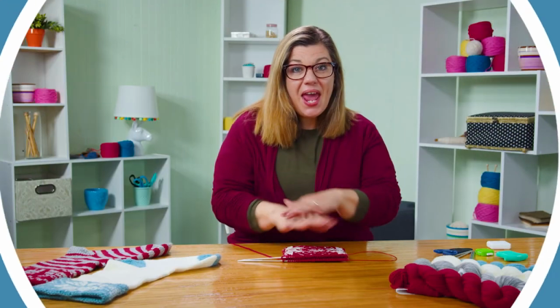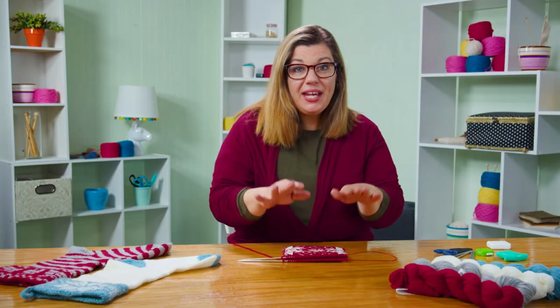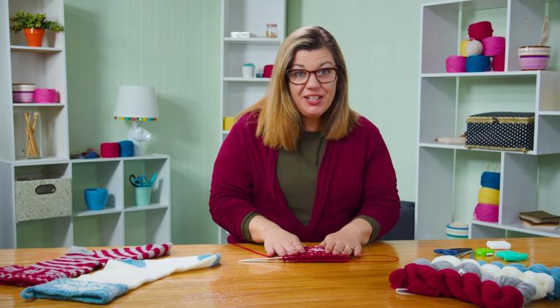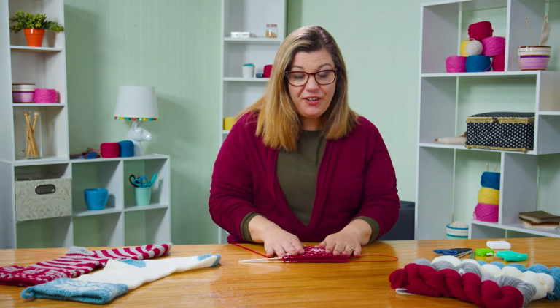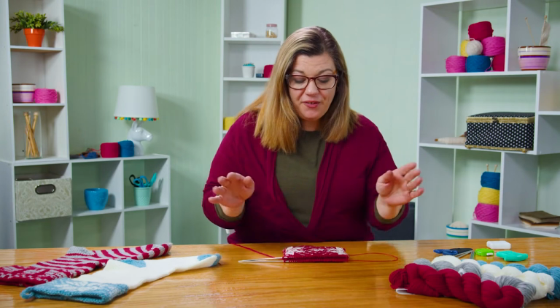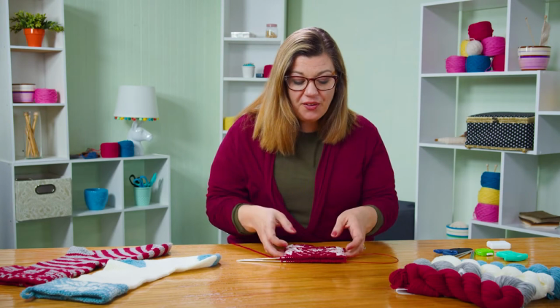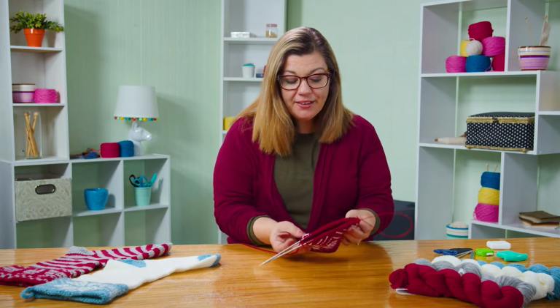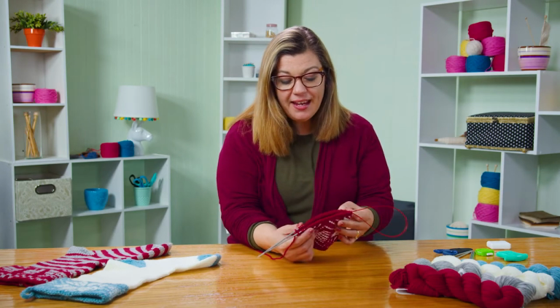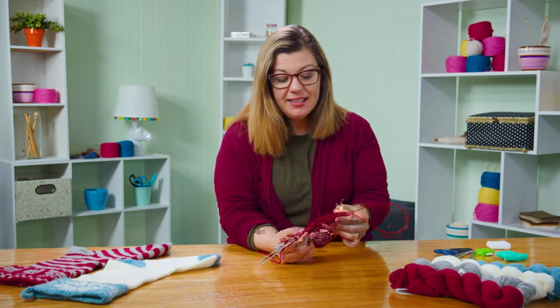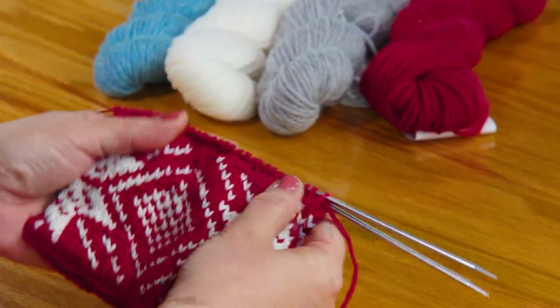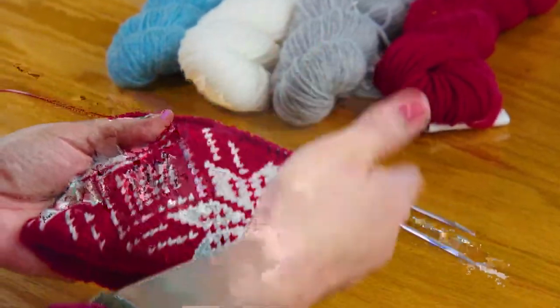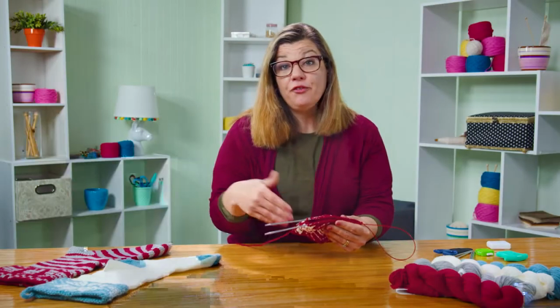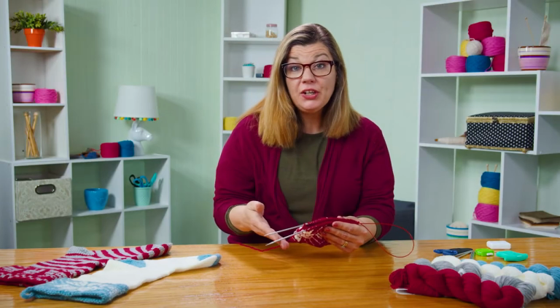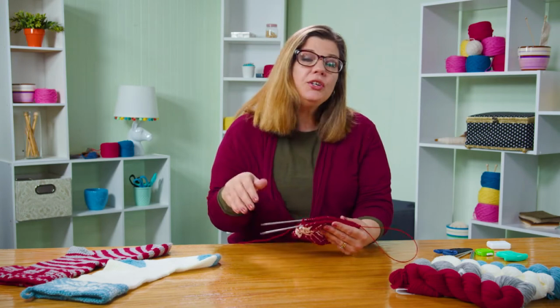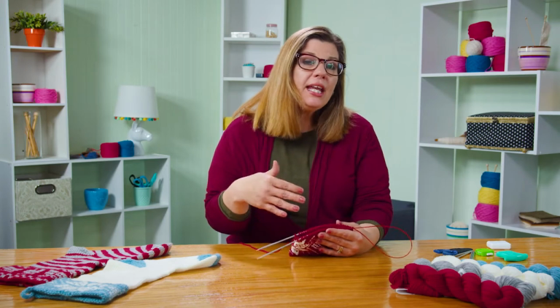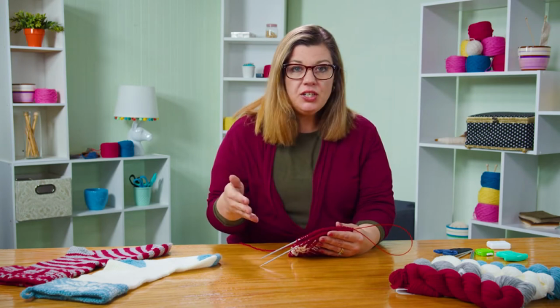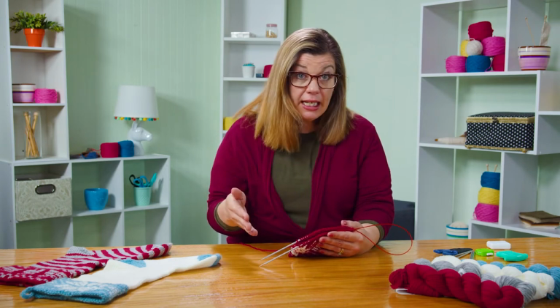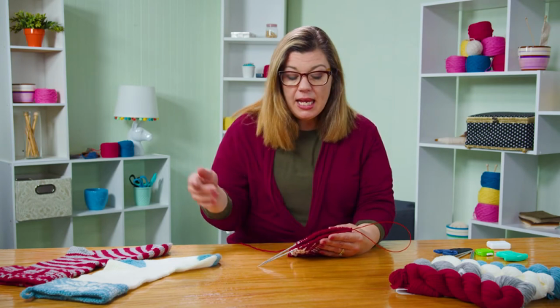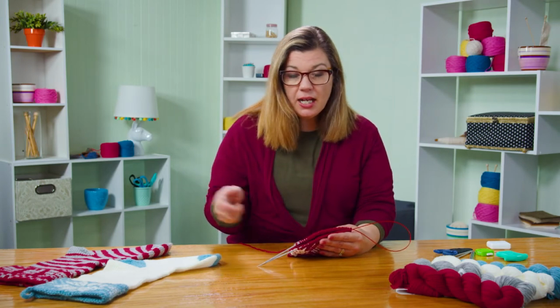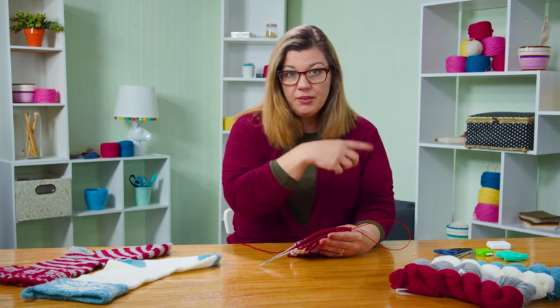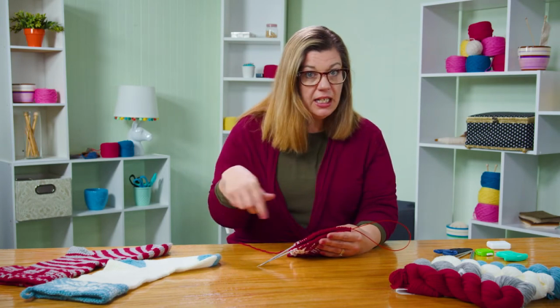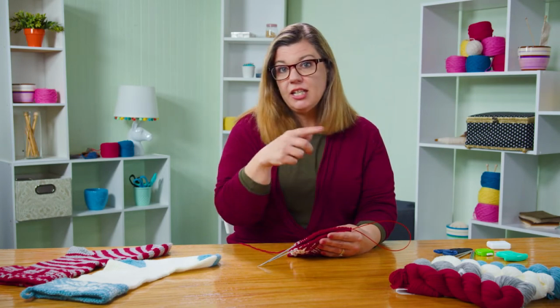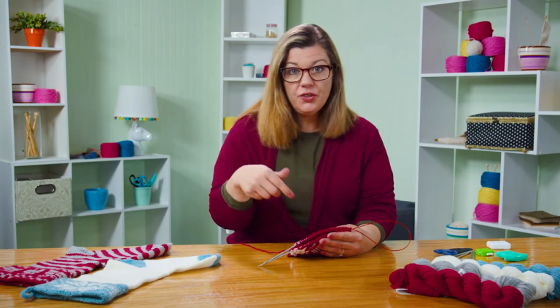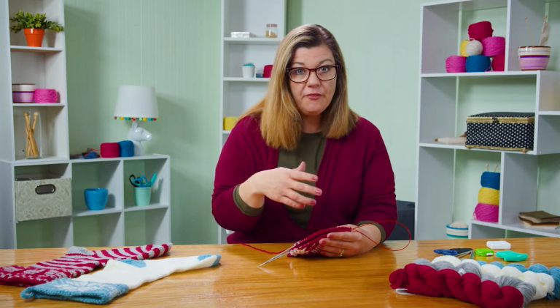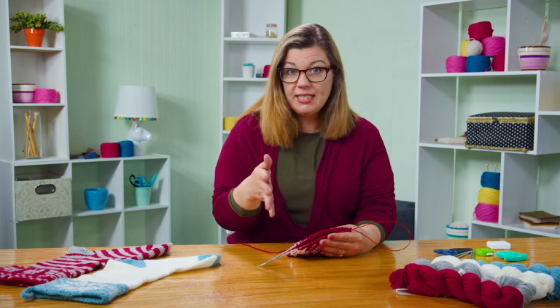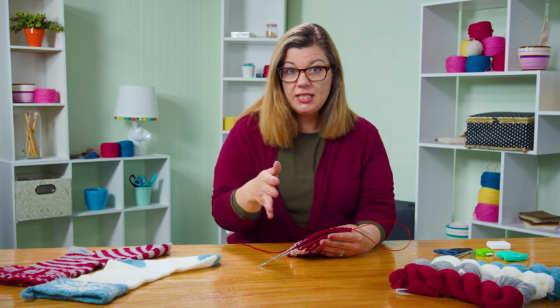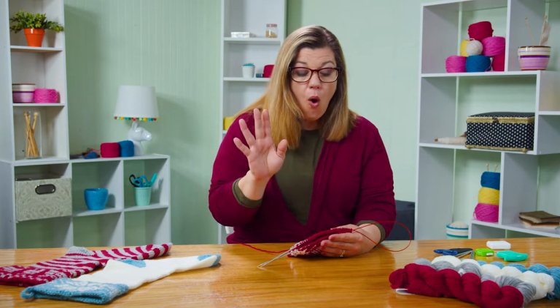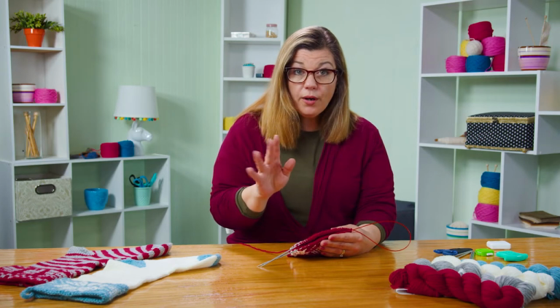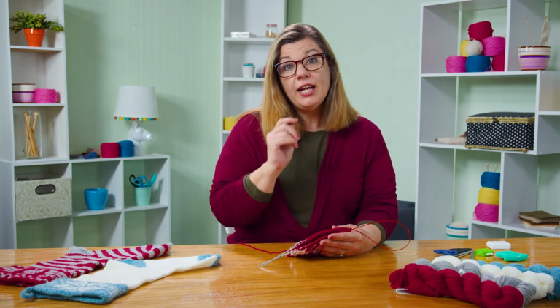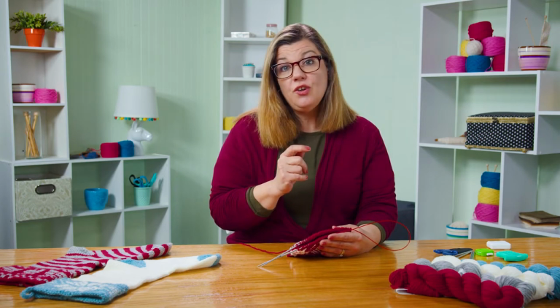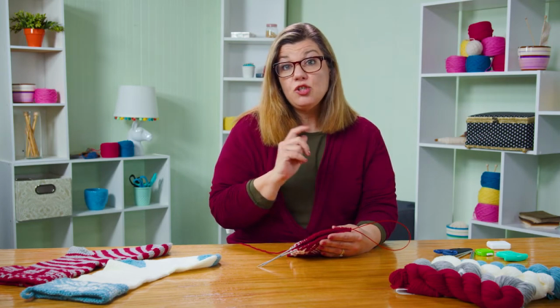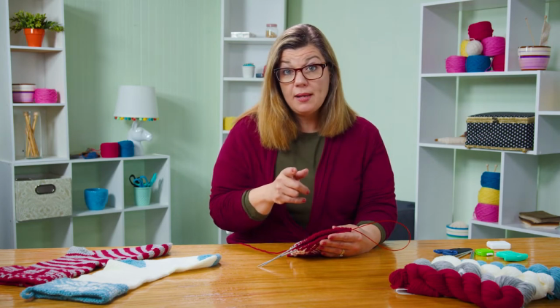We have finished our cuff — let me show you what mine looks like. From here, you can go ahead and continue knitting in stockinette, which is knitting every stitch all the way around for six inches, or I can show you how to make stripes.